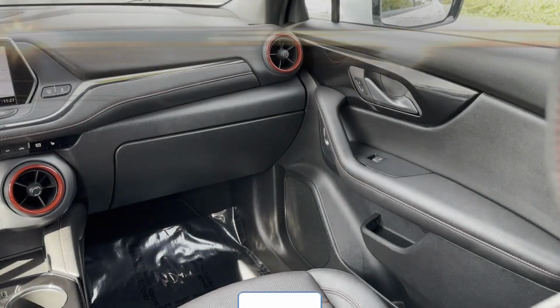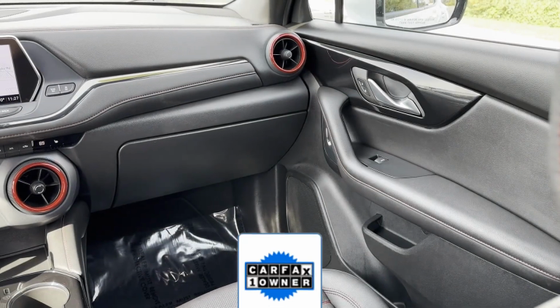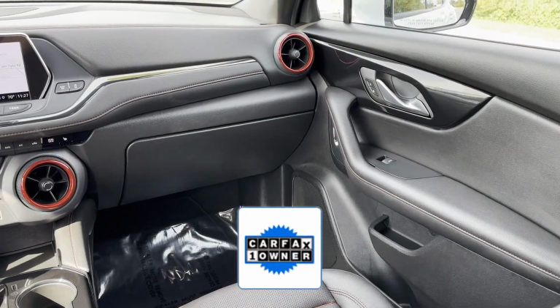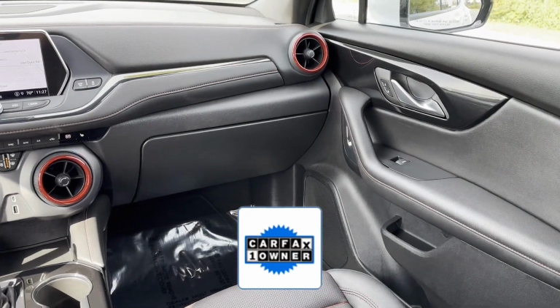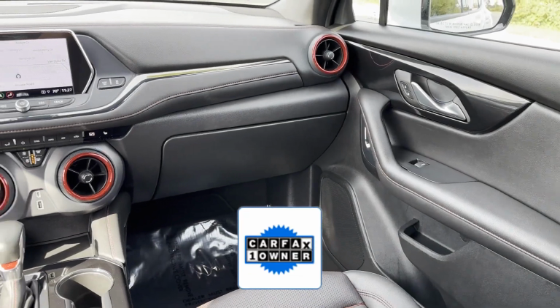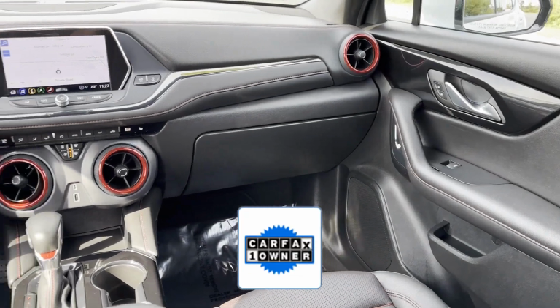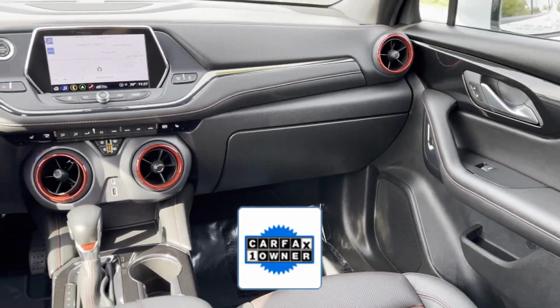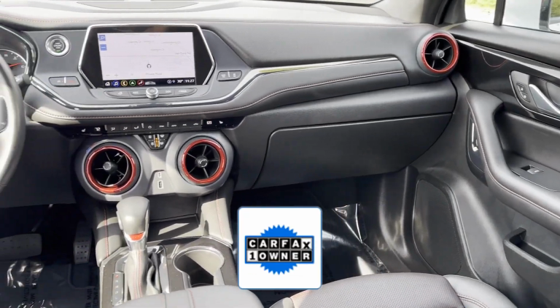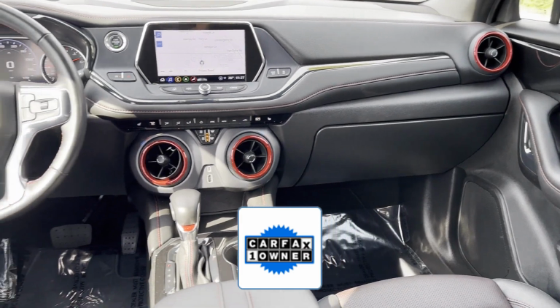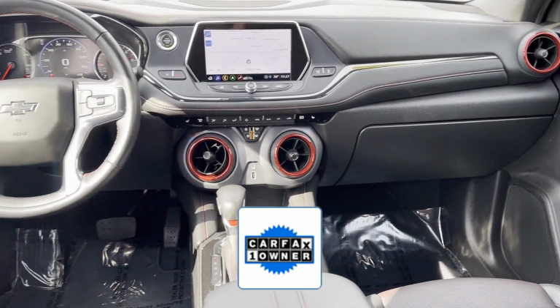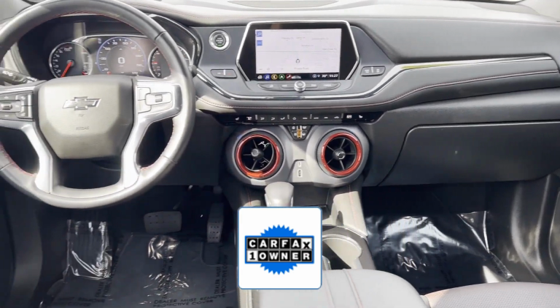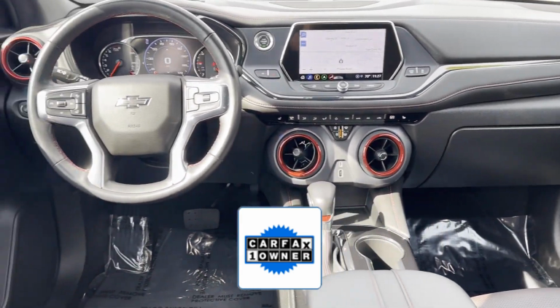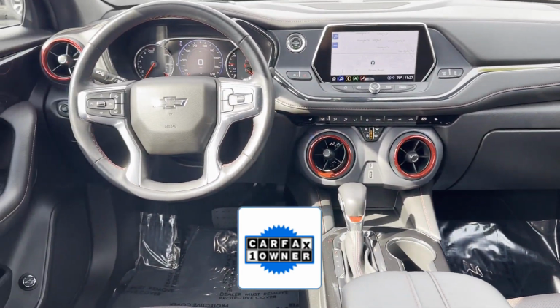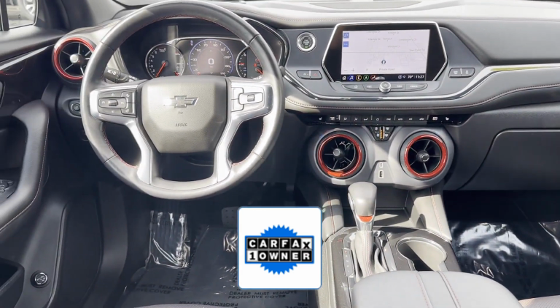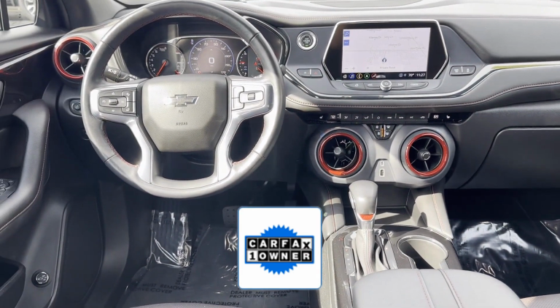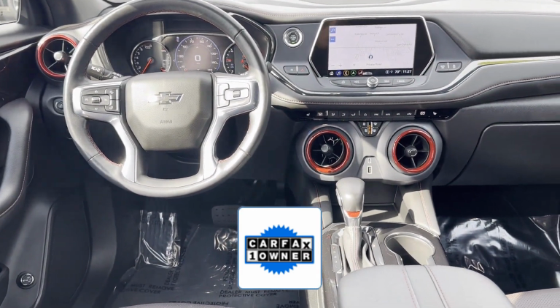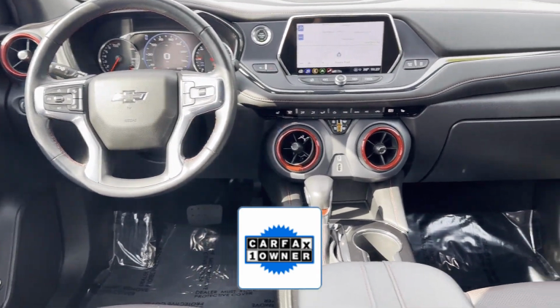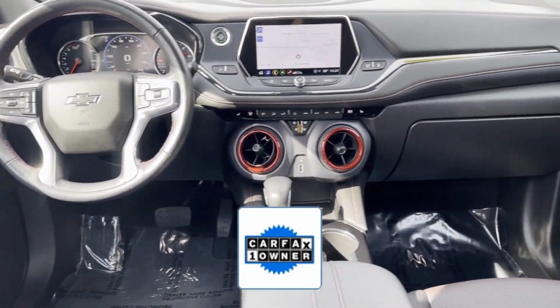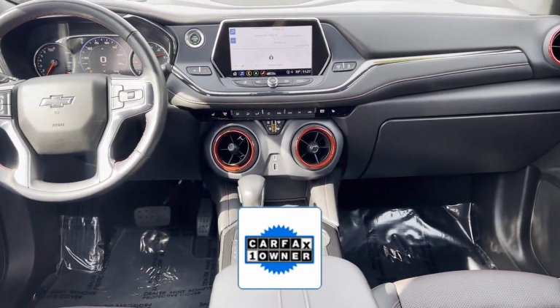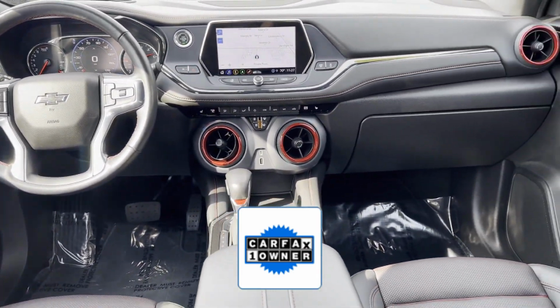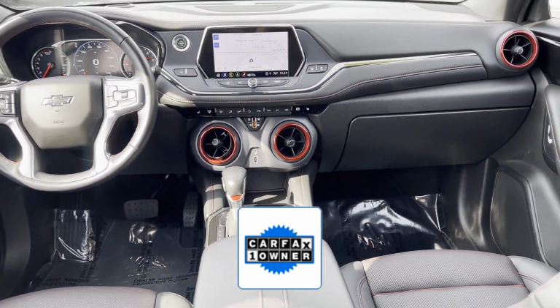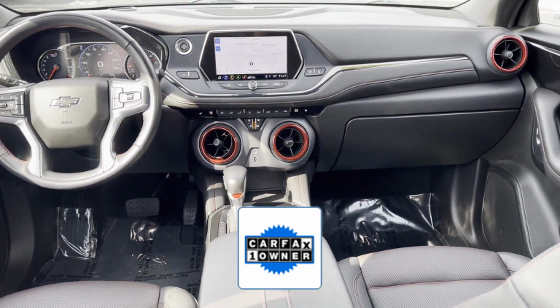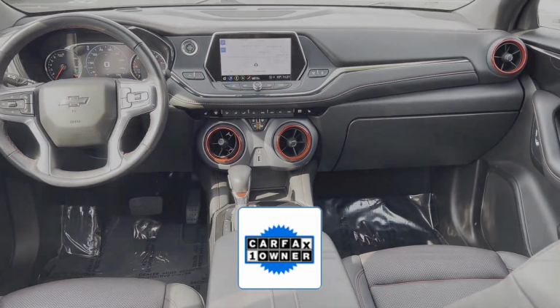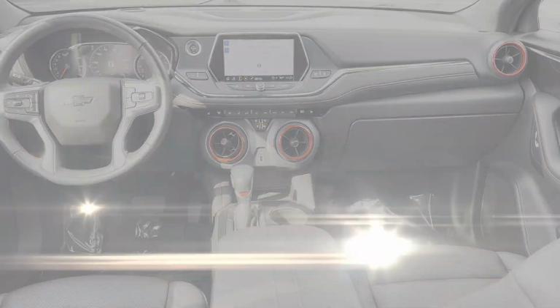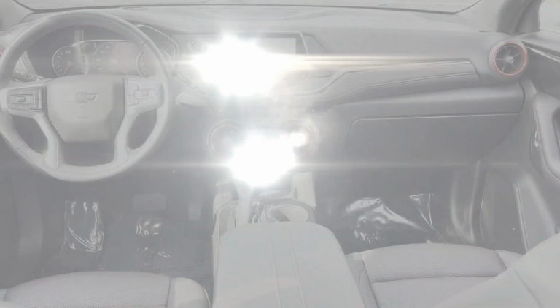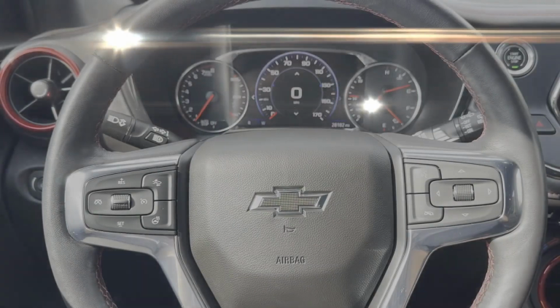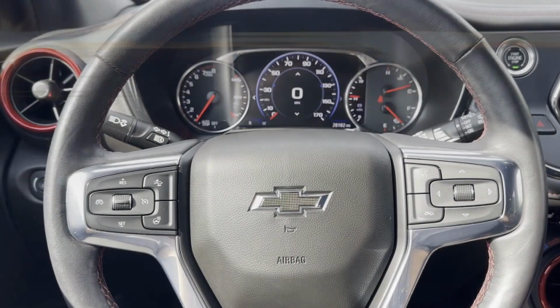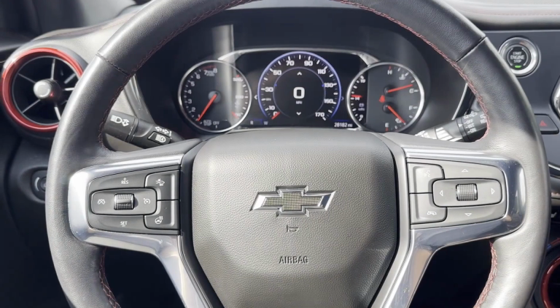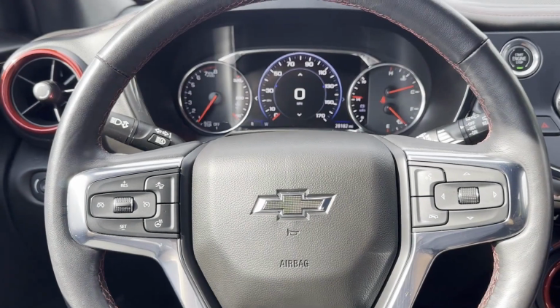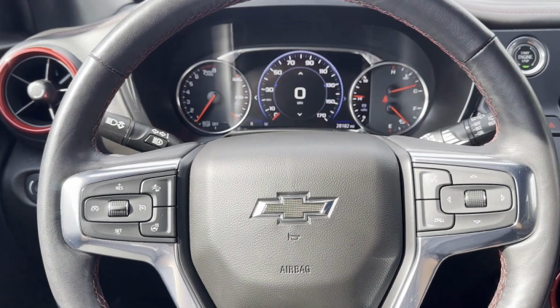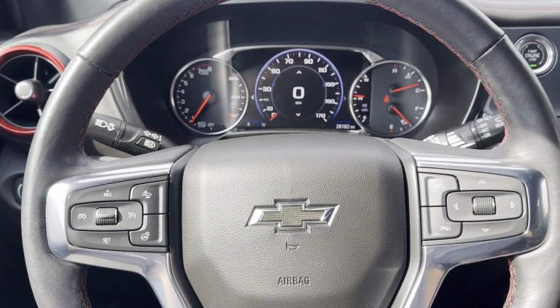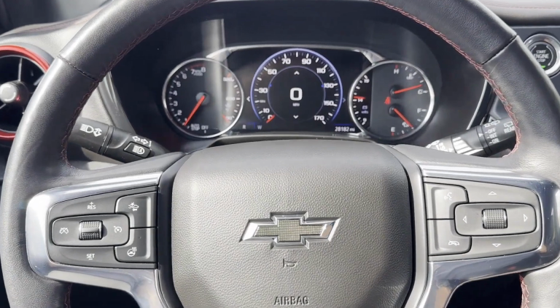As a Carfax one-owner vehicle, enjoy extra advantages such as having less normal wear and tear. Not finding what you're looking for? Give us your feedback.